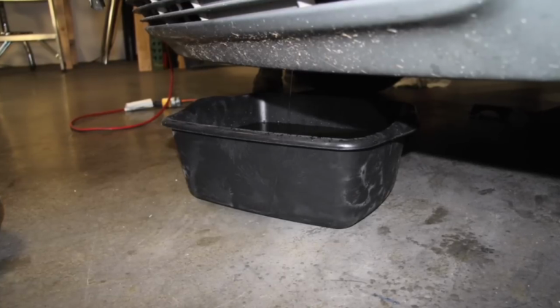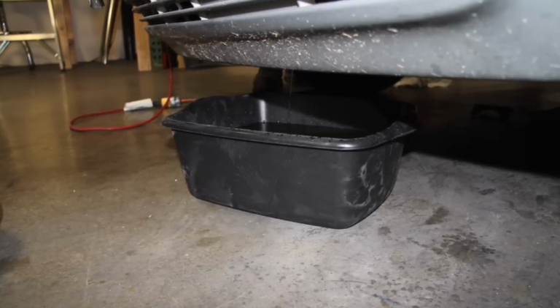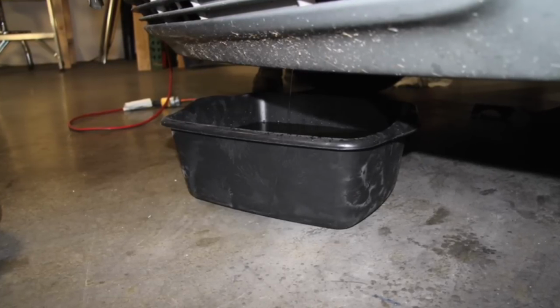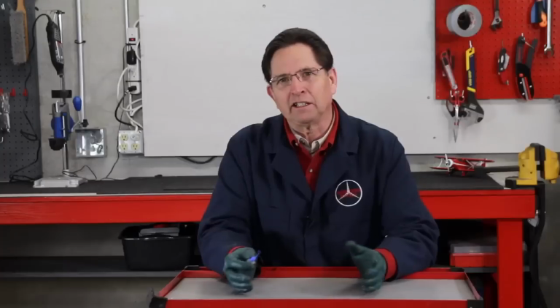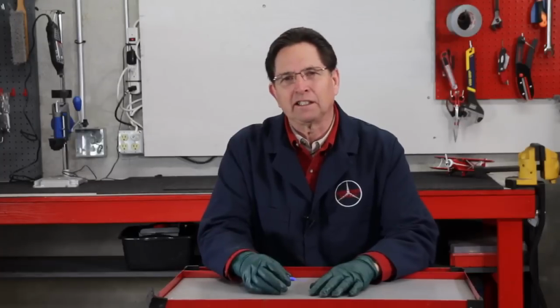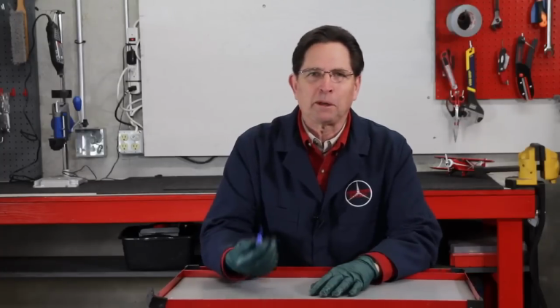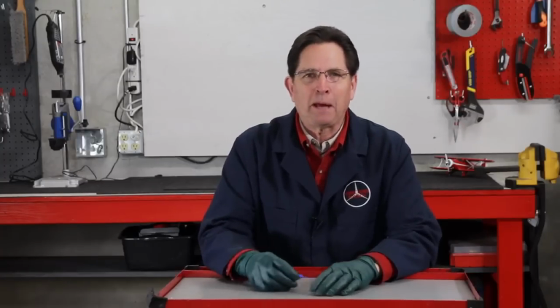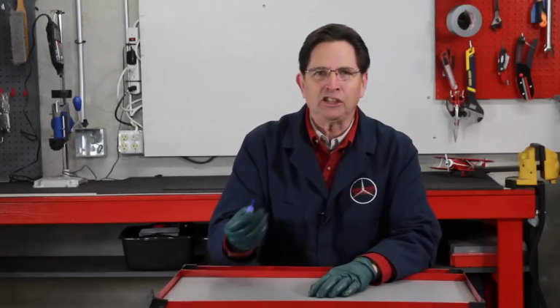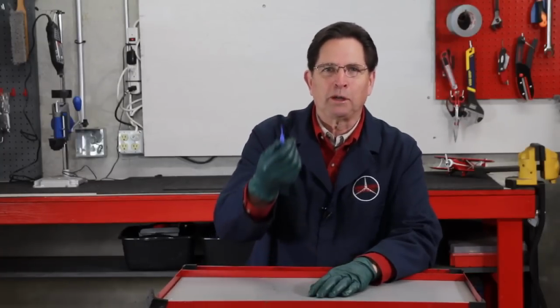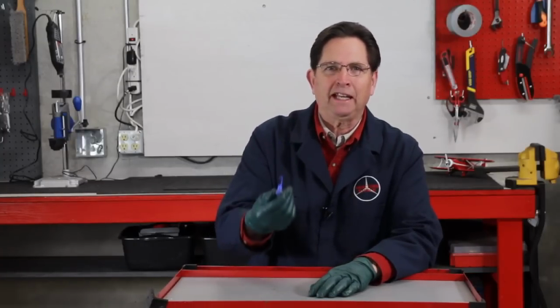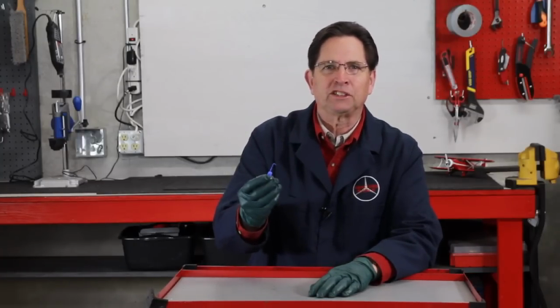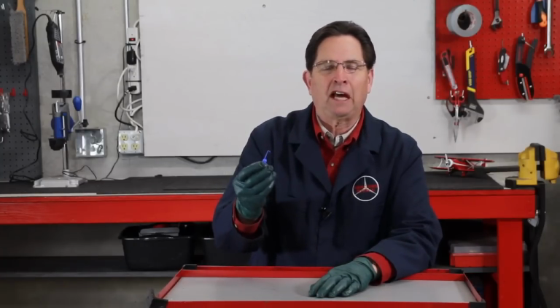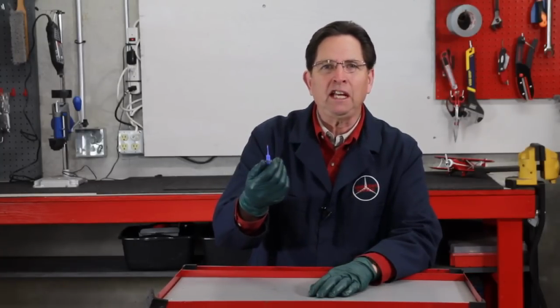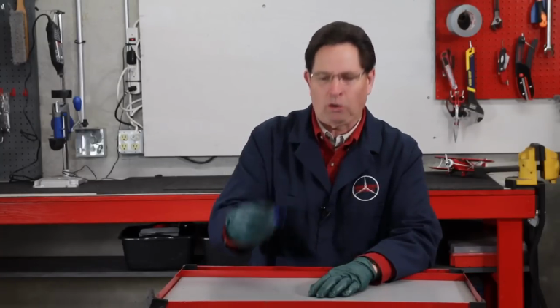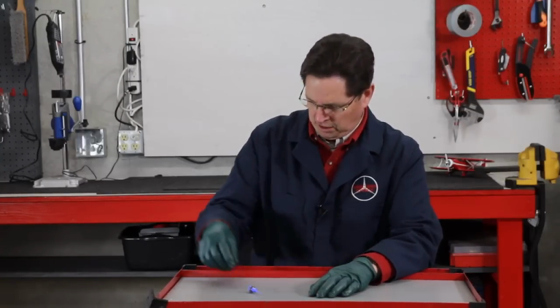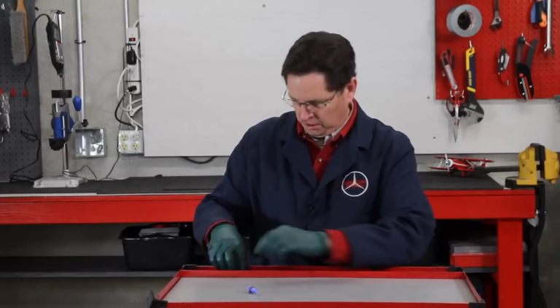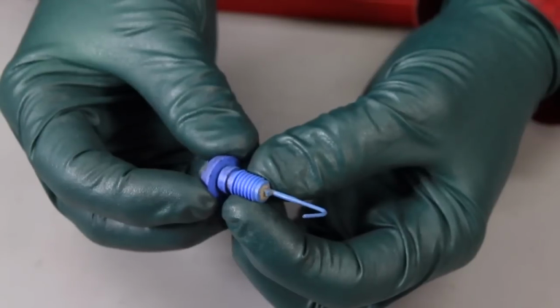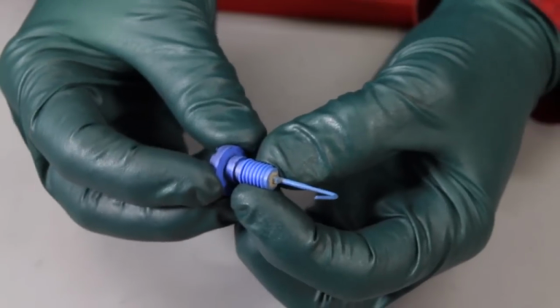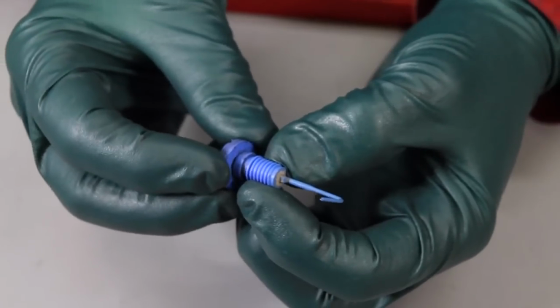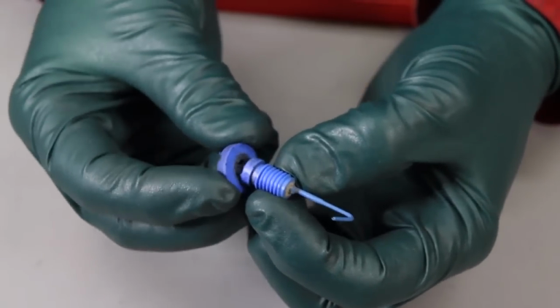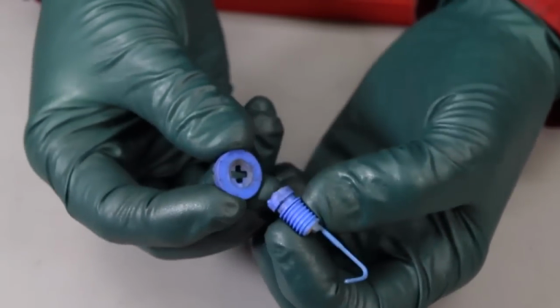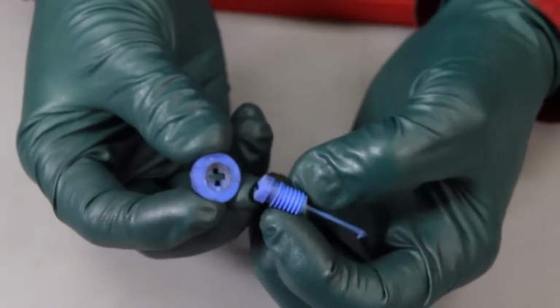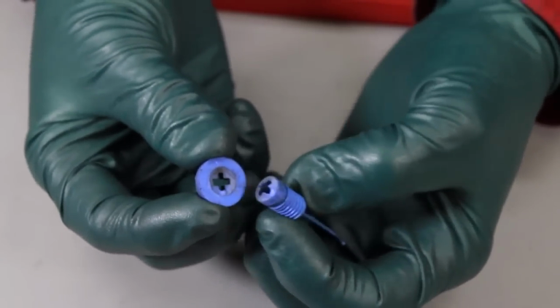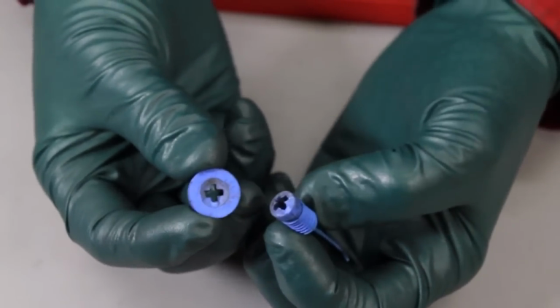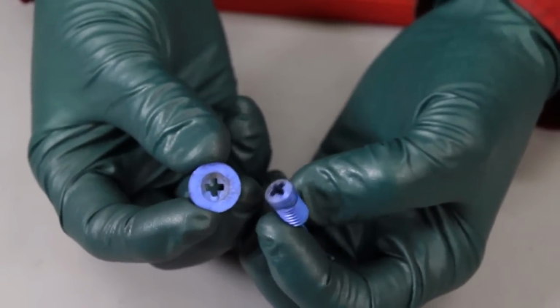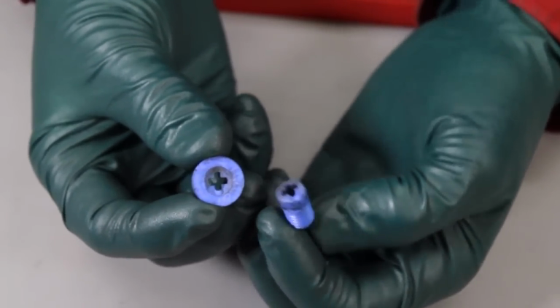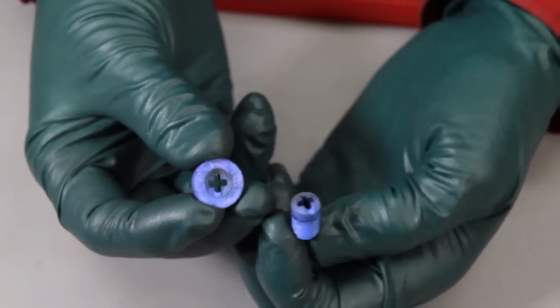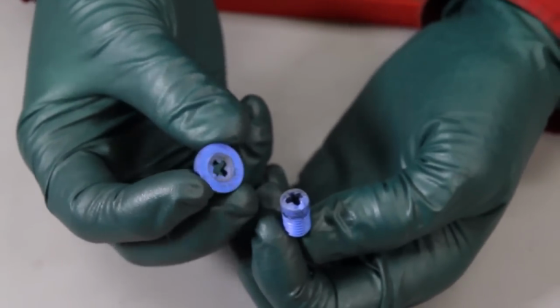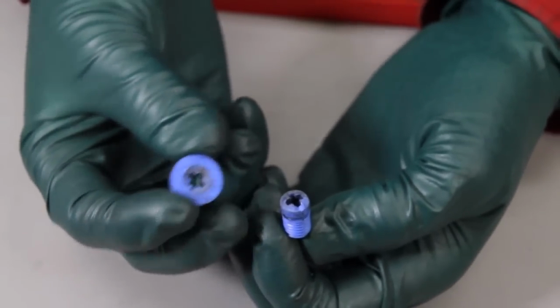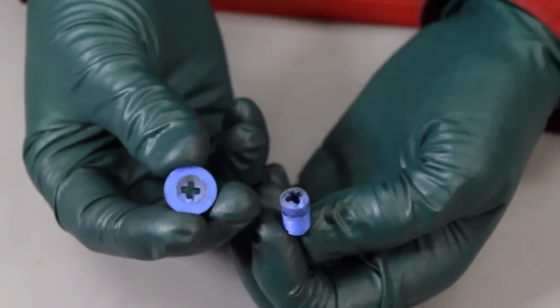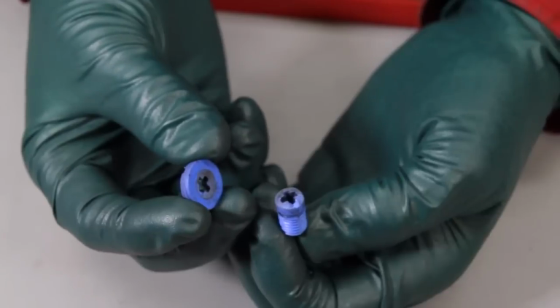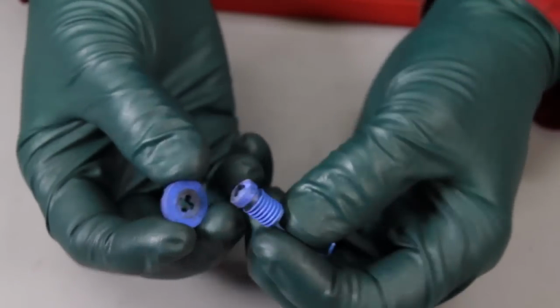And then of course you're sitting there saying, 'I'm going to put this back in,' and you go to put it back in — and all of a sudden, without any torque at all, look what happens. You bust the head right off of this plastic drain plug.